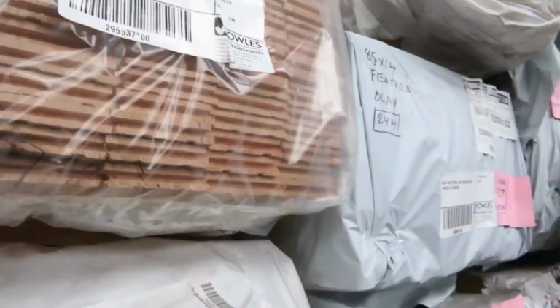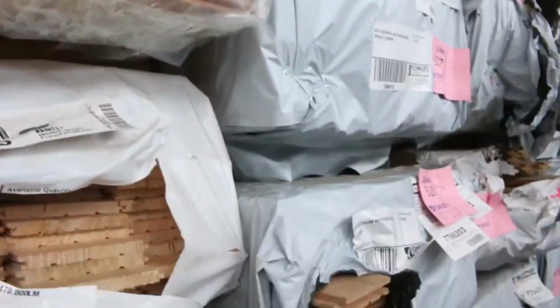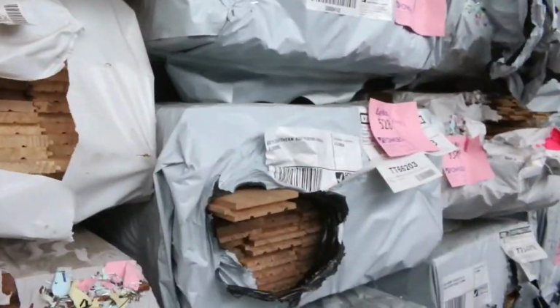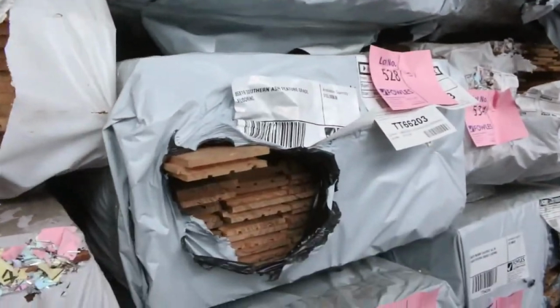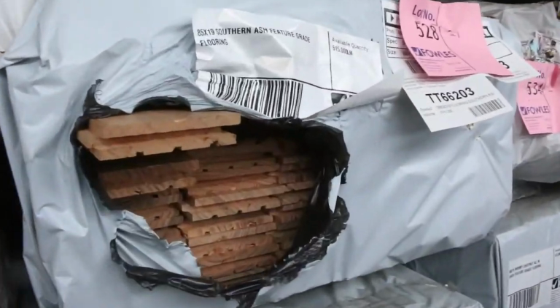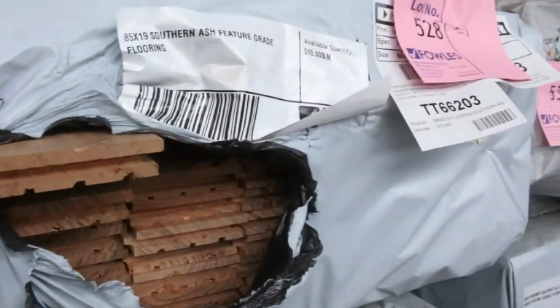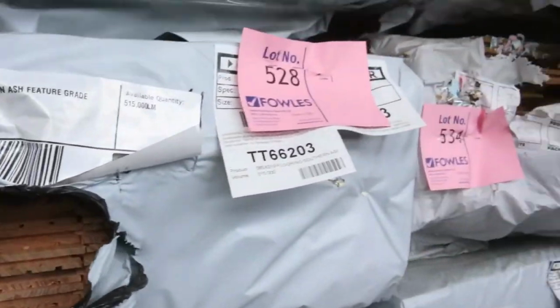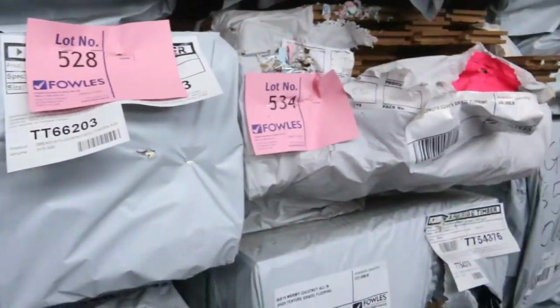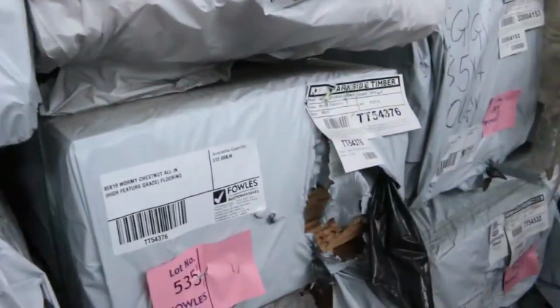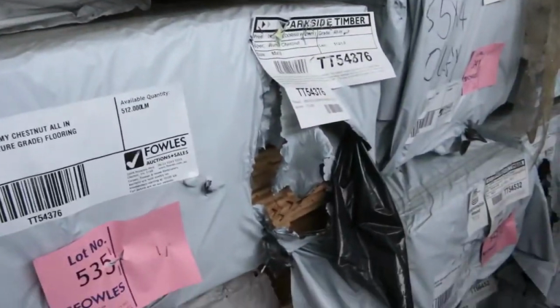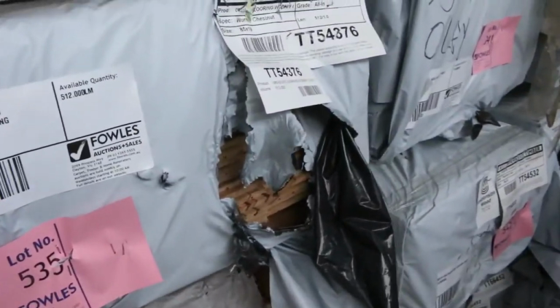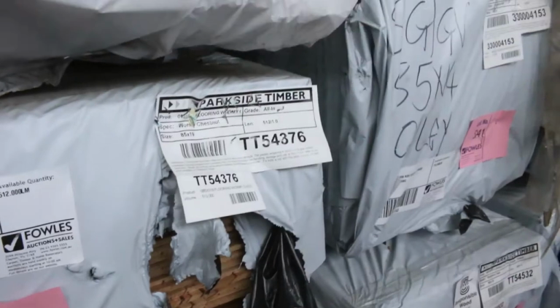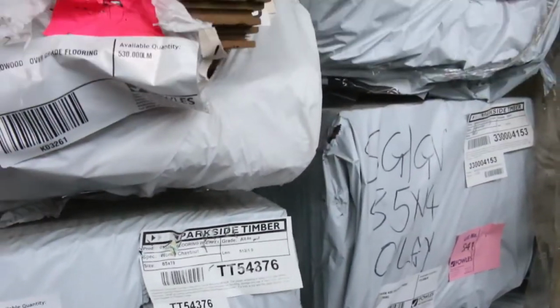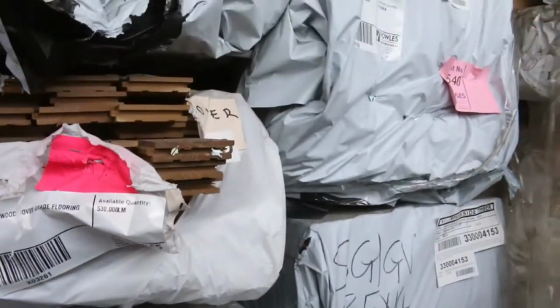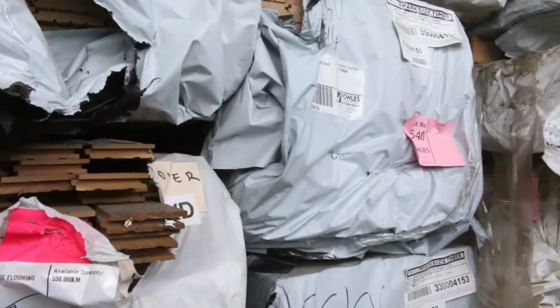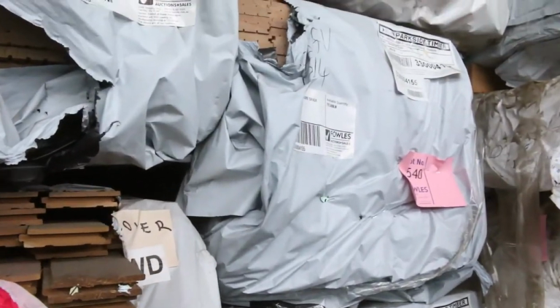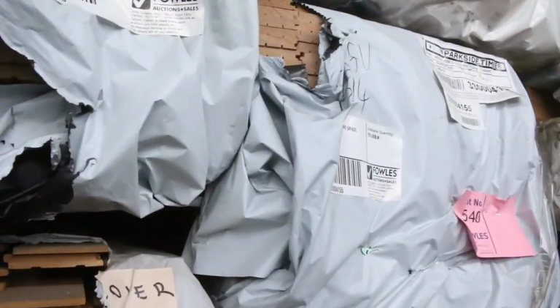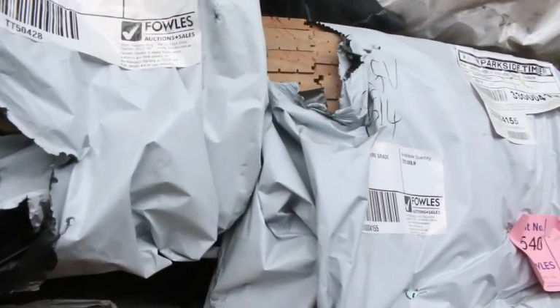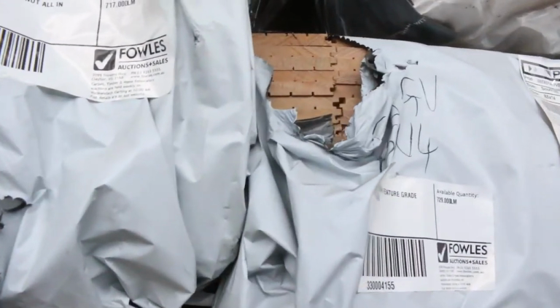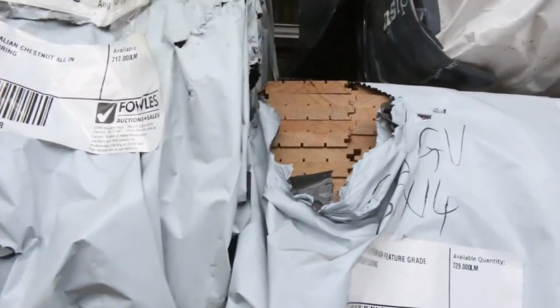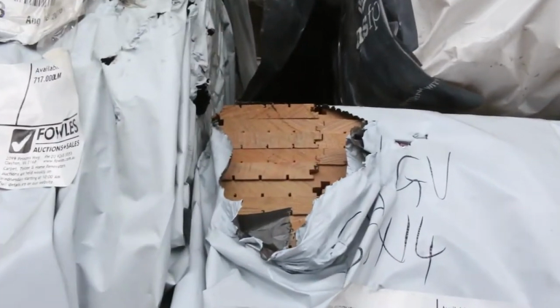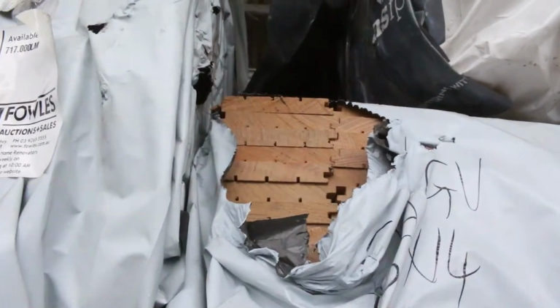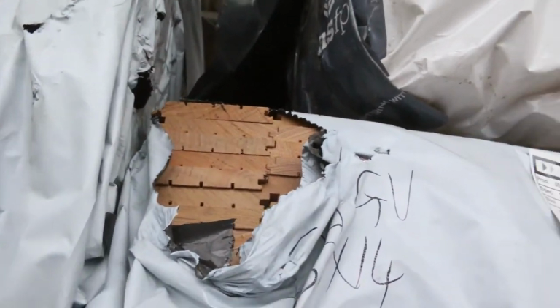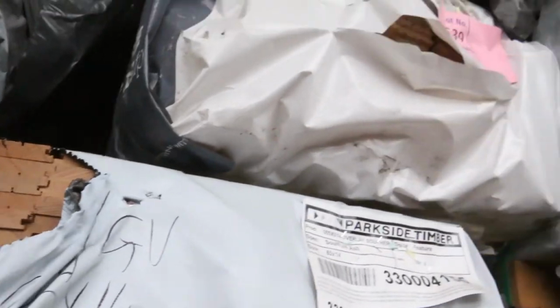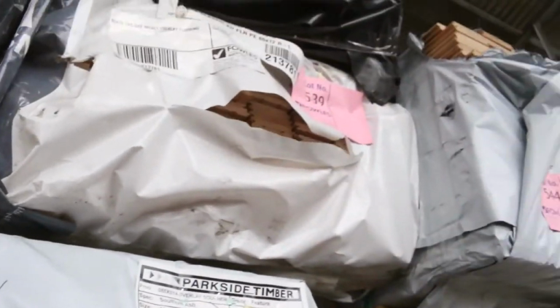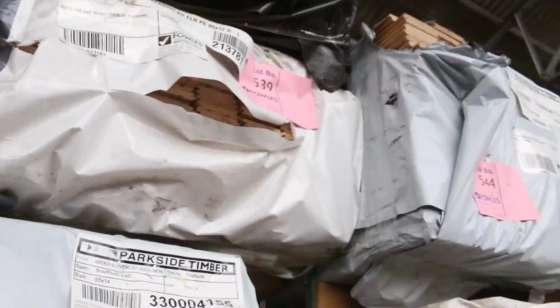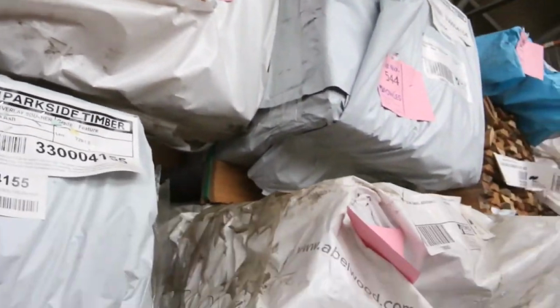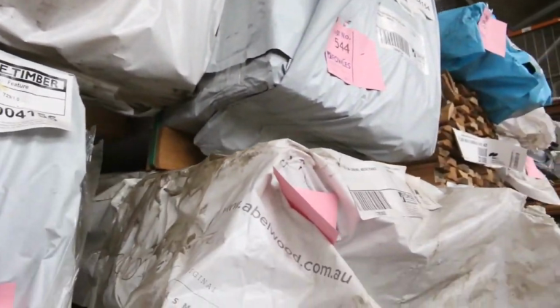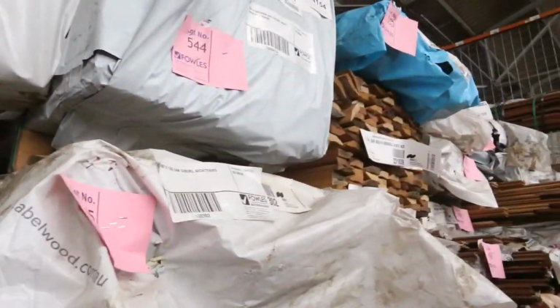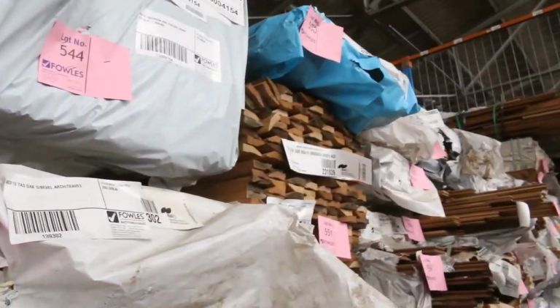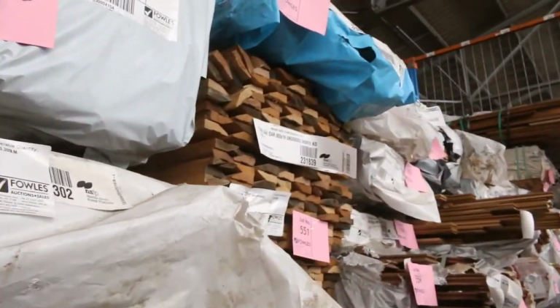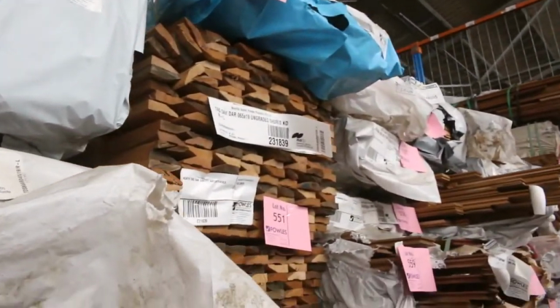We're also in the chestnut 85 by 14, and more southern ash. Good variety of flooring there.